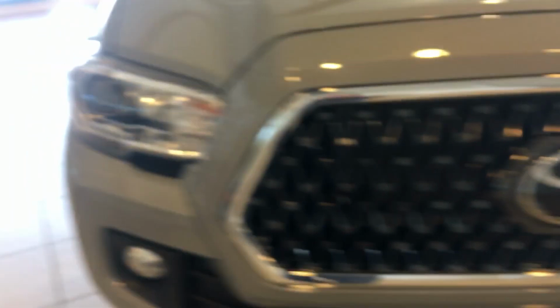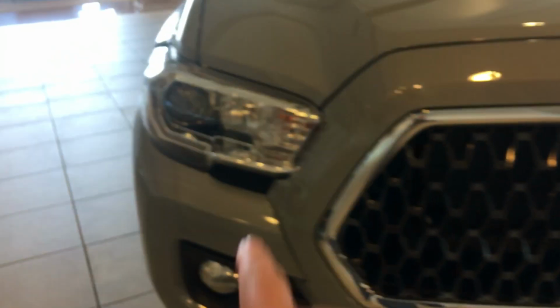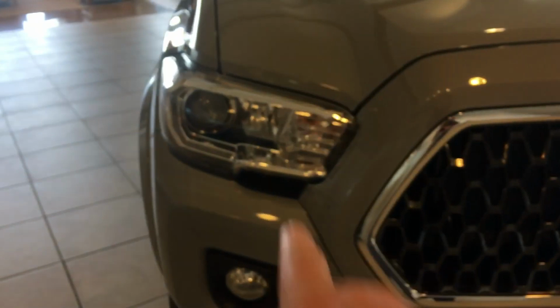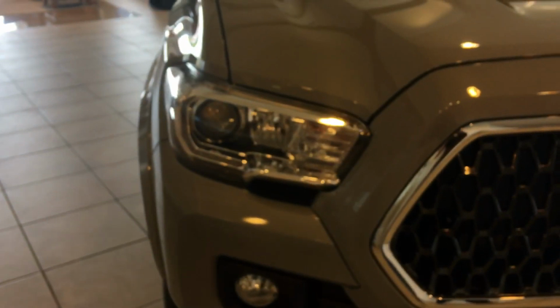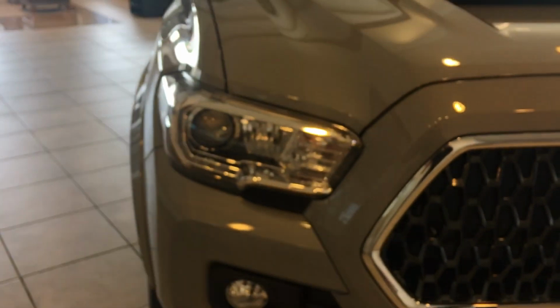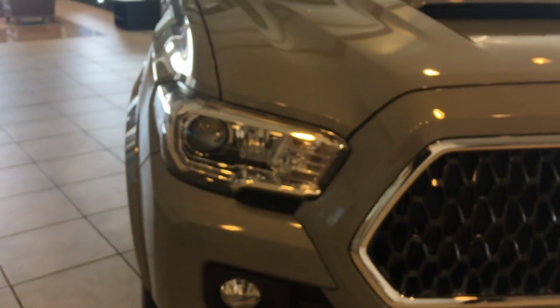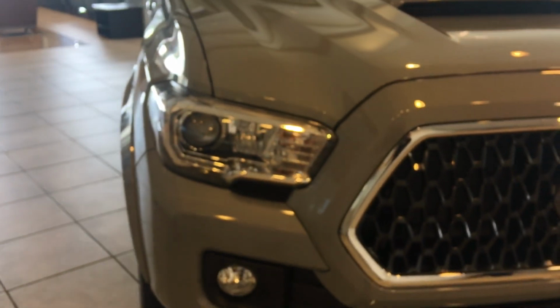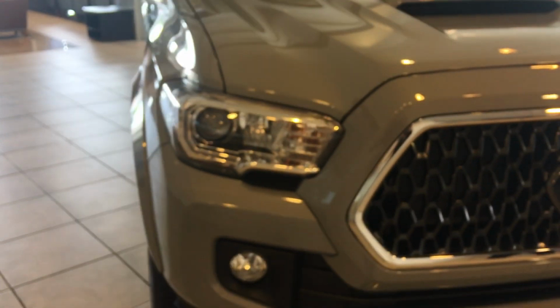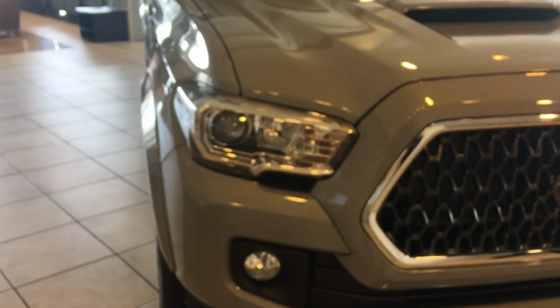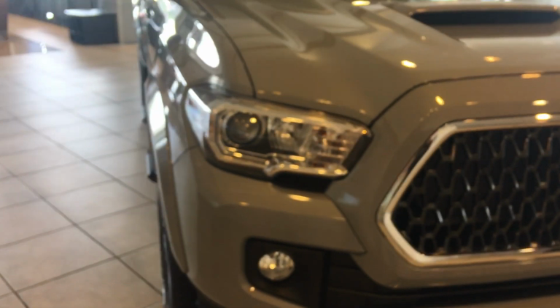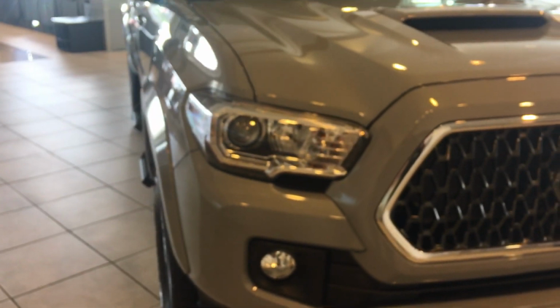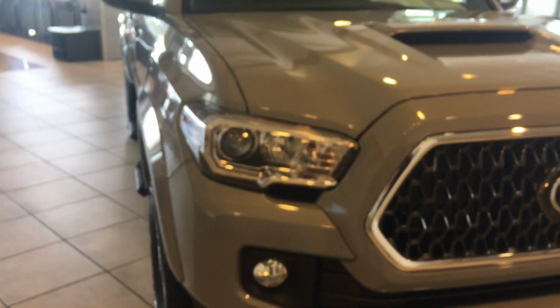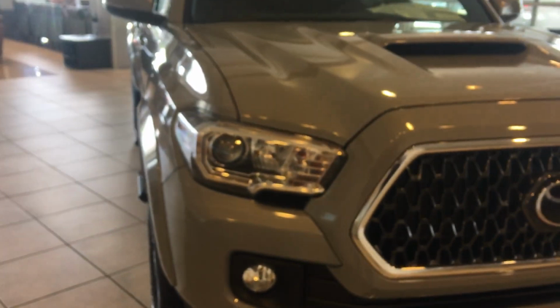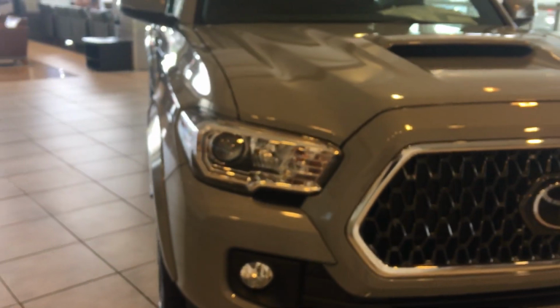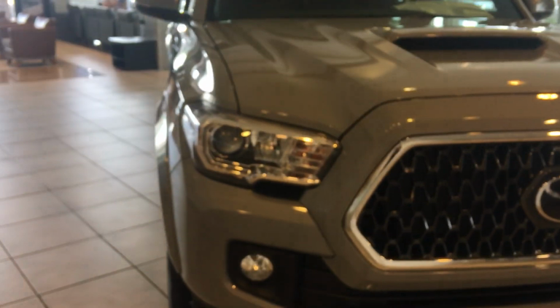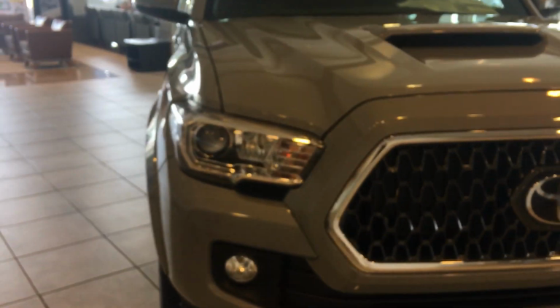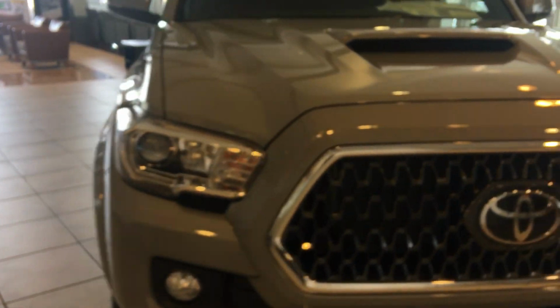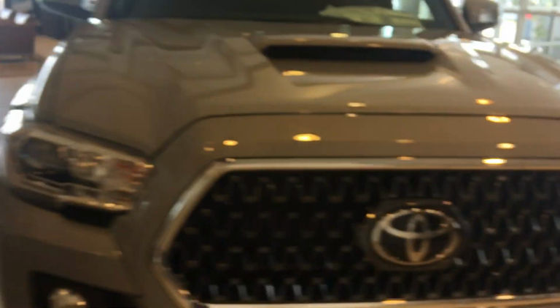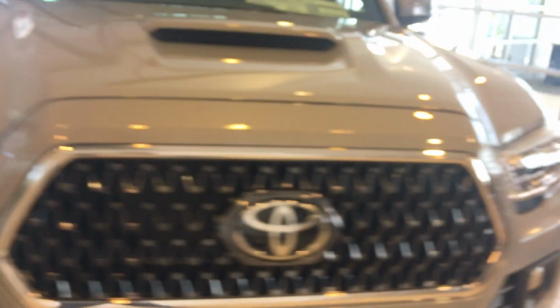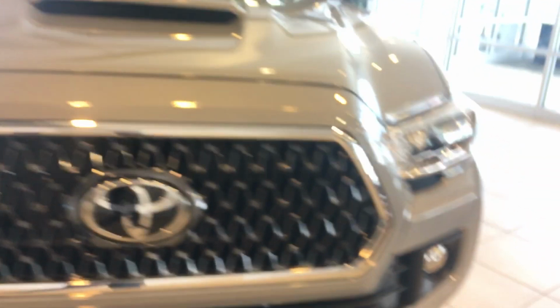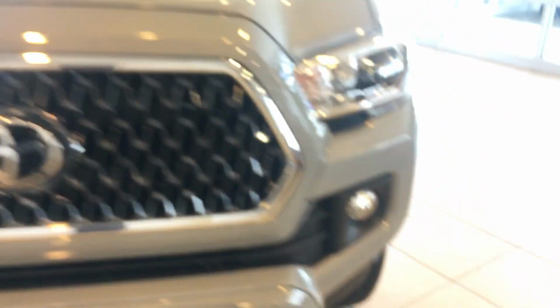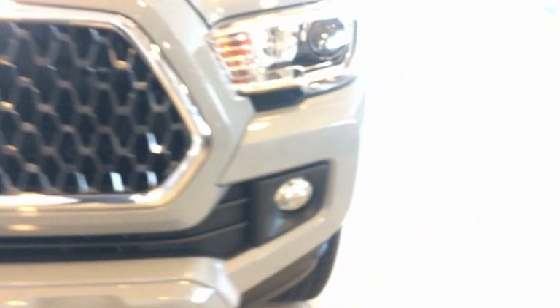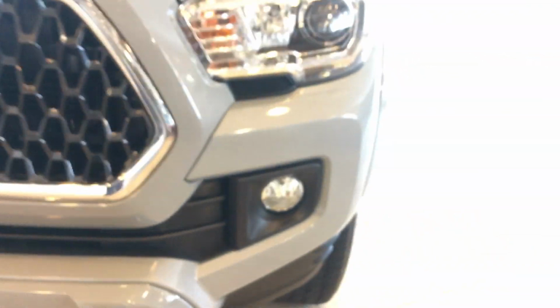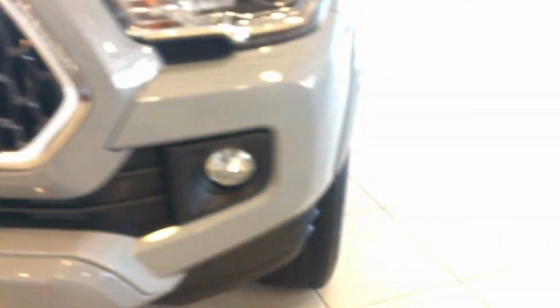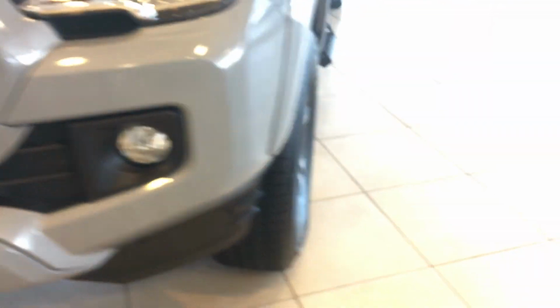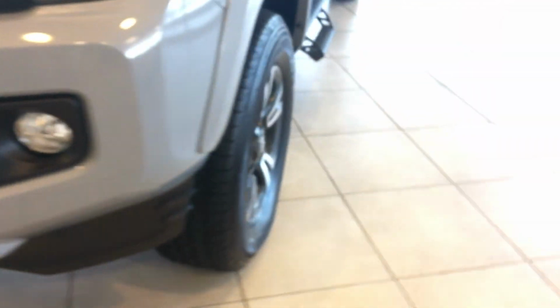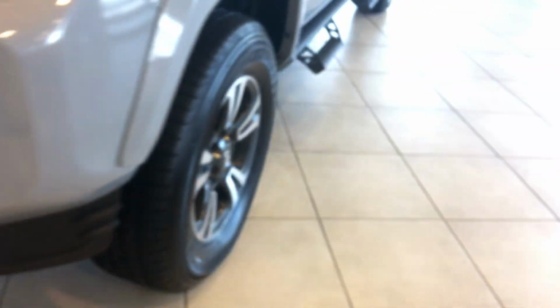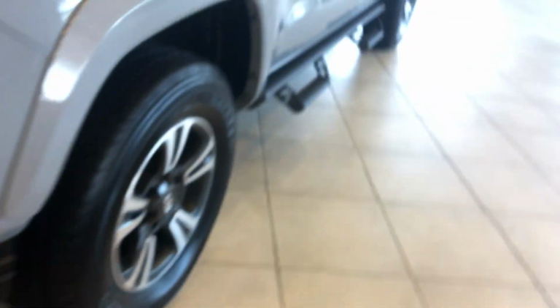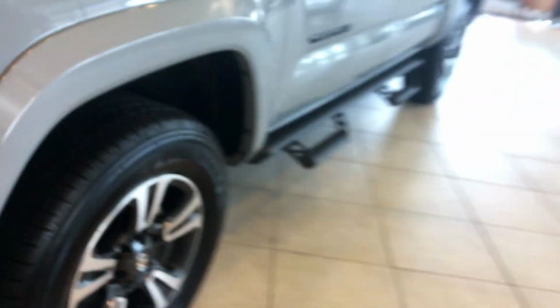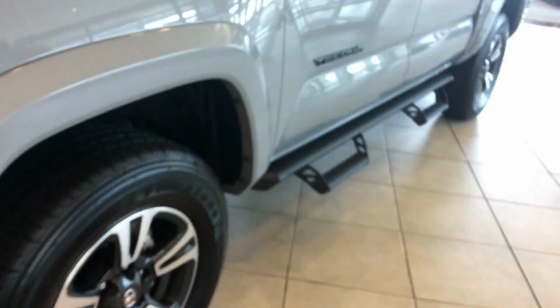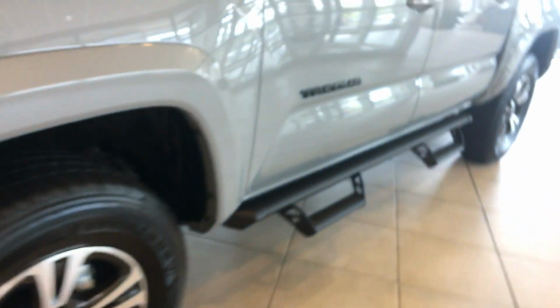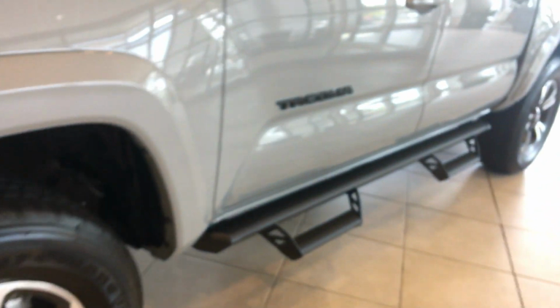All of them now have auto headlights. Put your lights on auto, push them forward, they automatically brighten and dim. LED fog lamps, good-looking alloy wheels, Predator Pro steps.